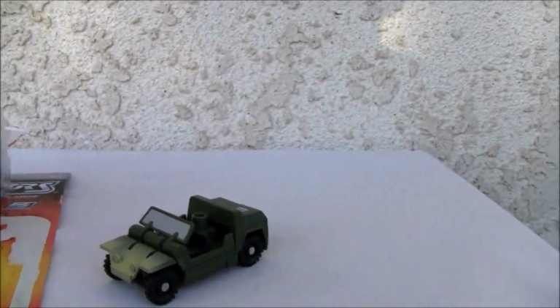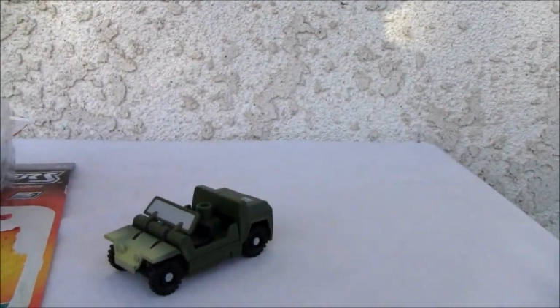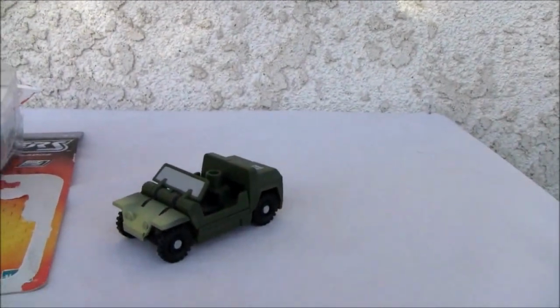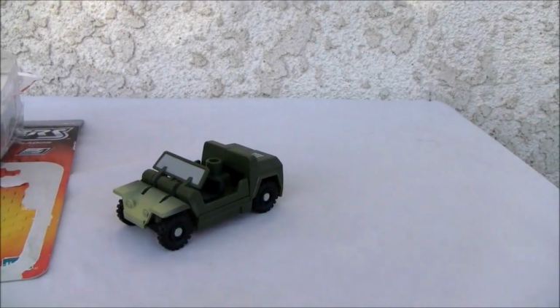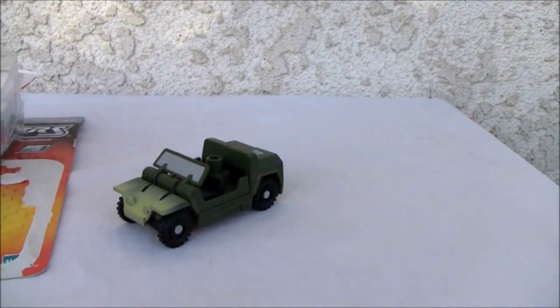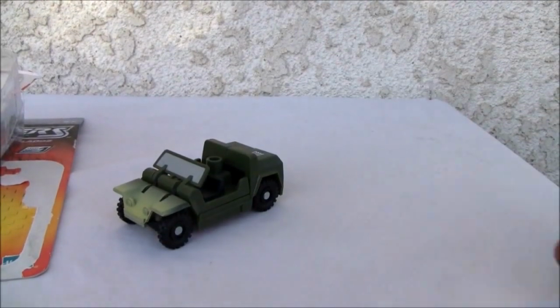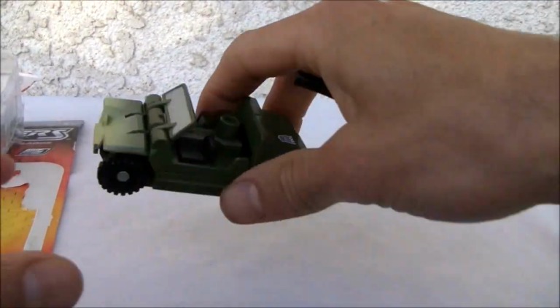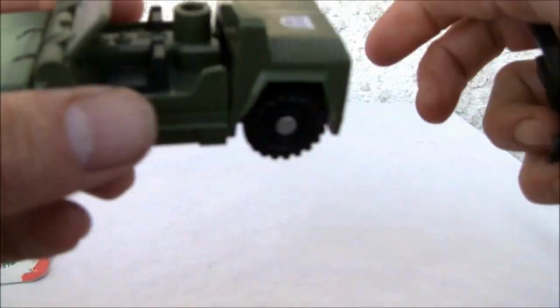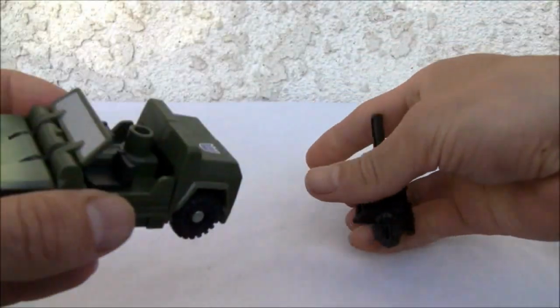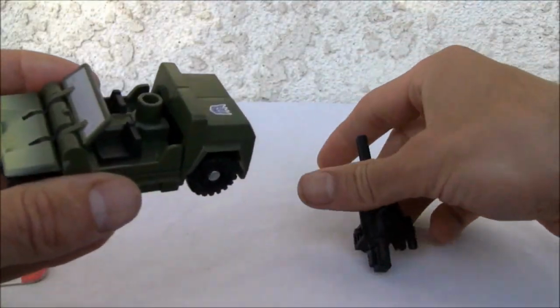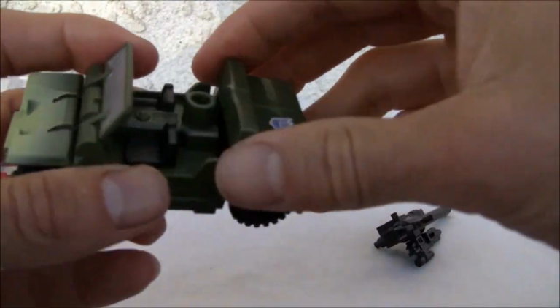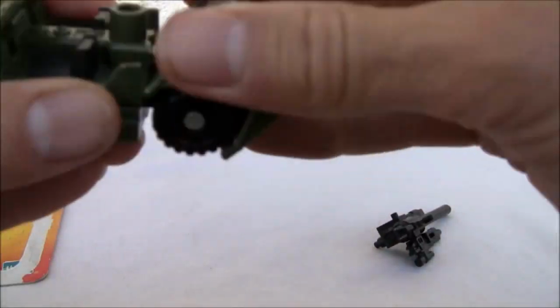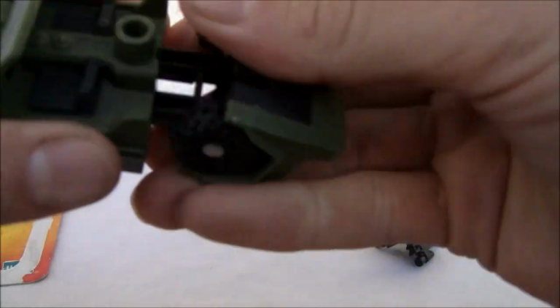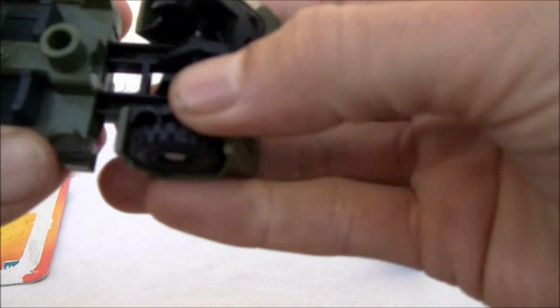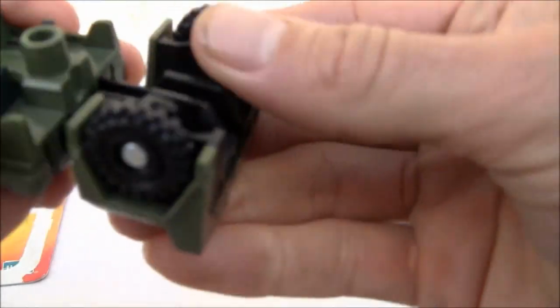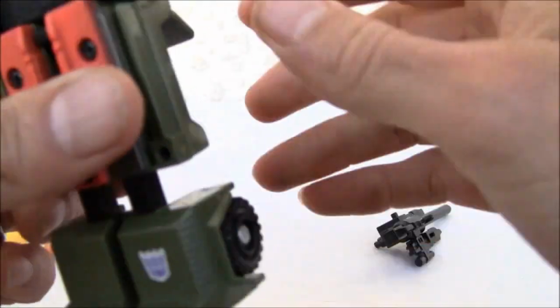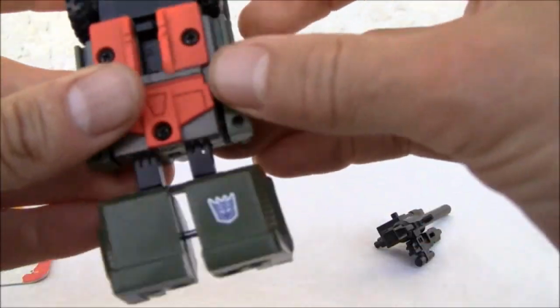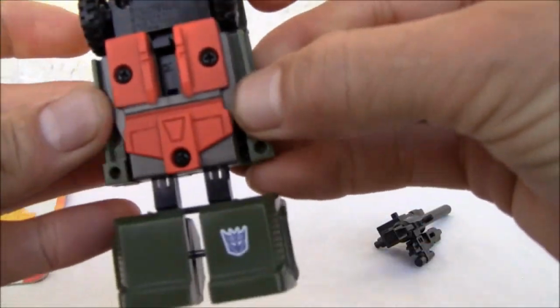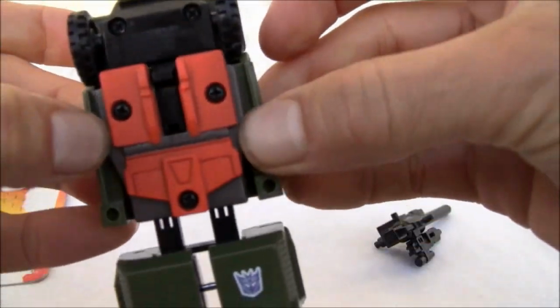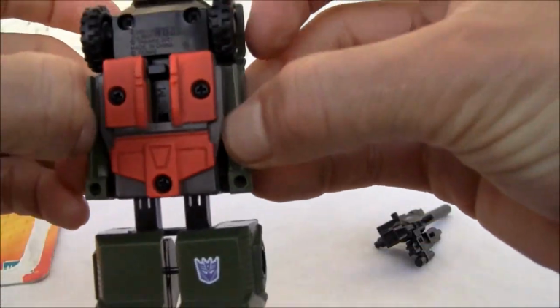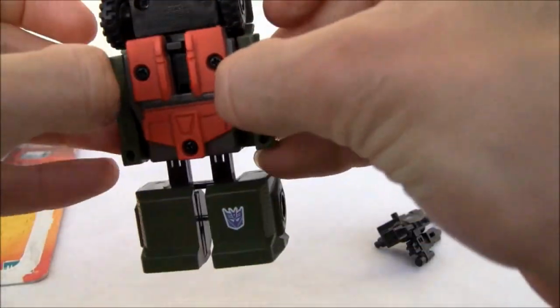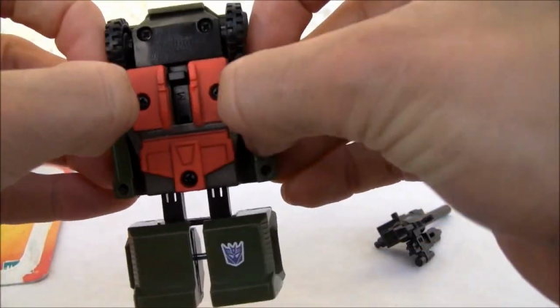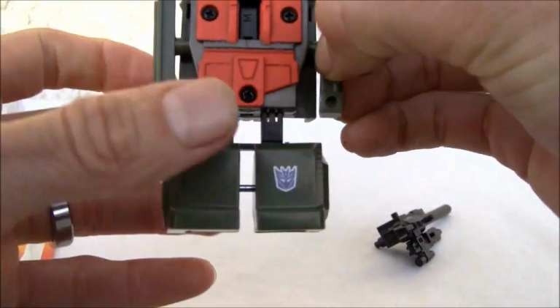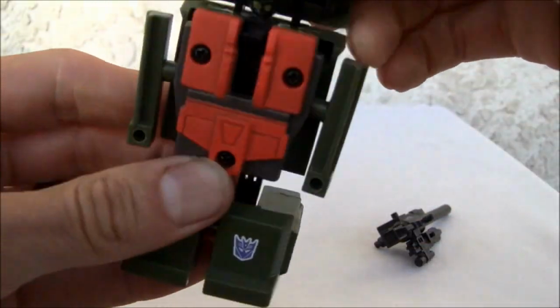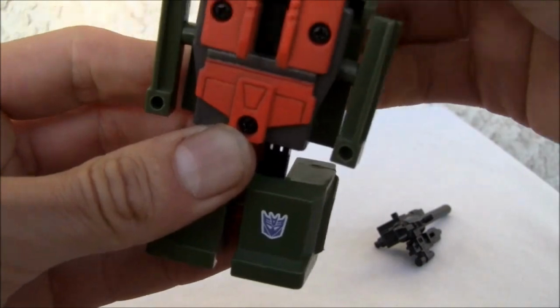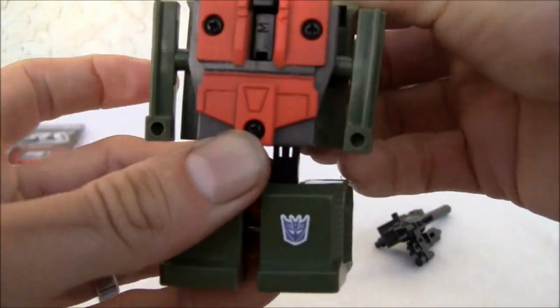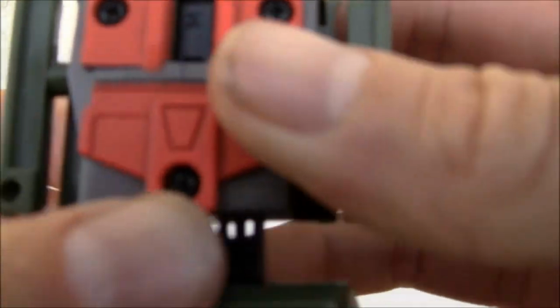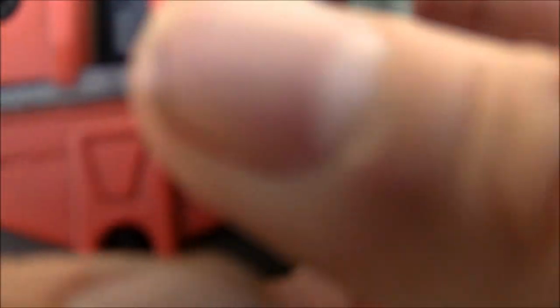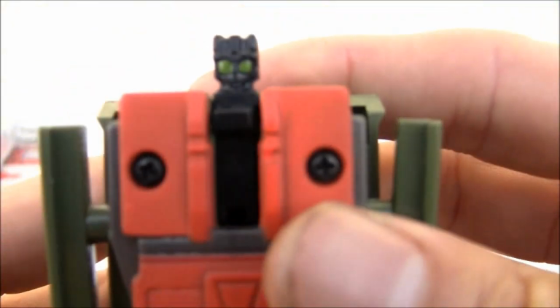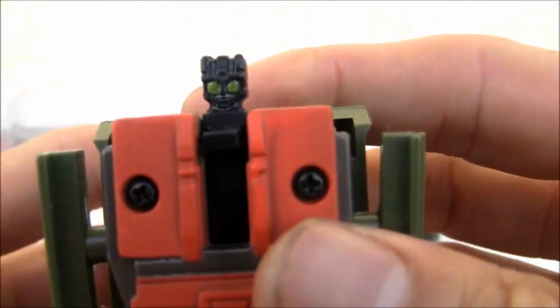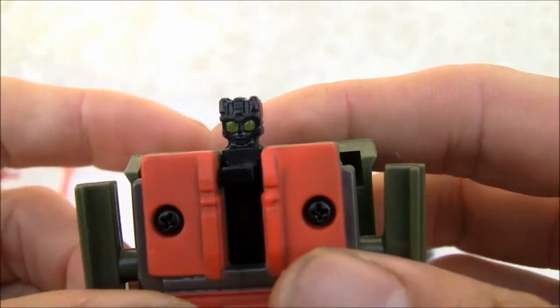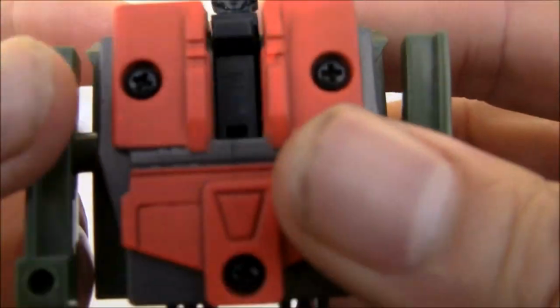Go ahead and transform him, which is relatively easy. Pop up the legs, this thing pops up and there you go — Swindle slash Roll Bar, which is also an Alternator.